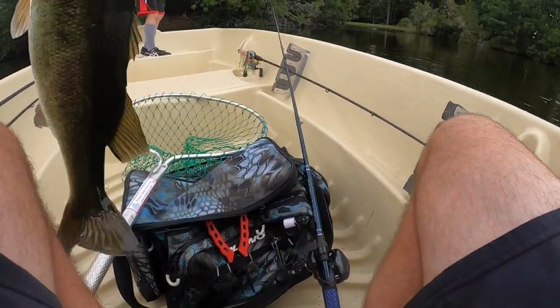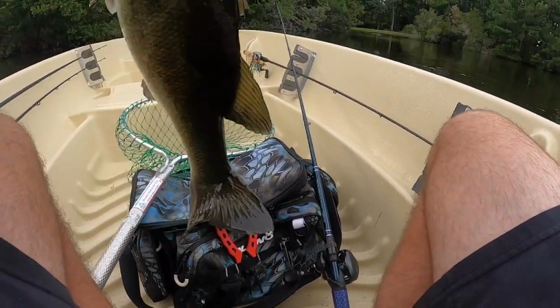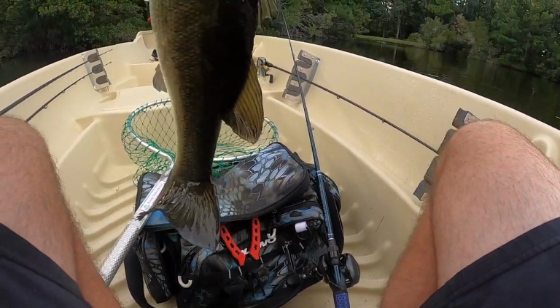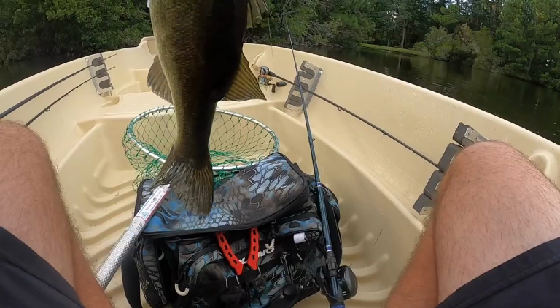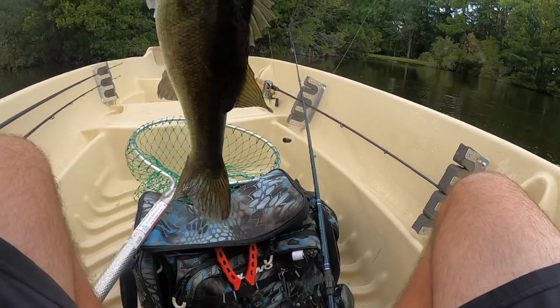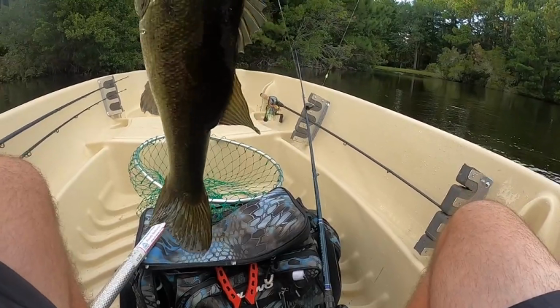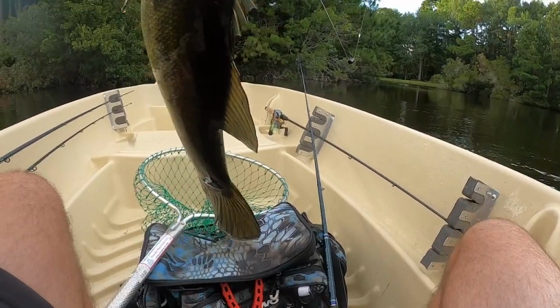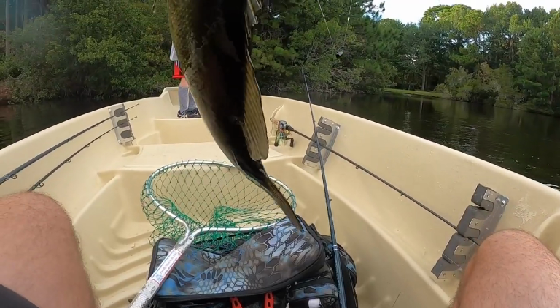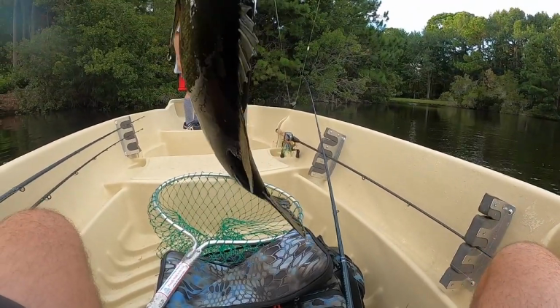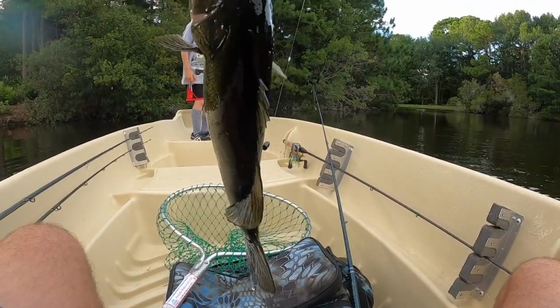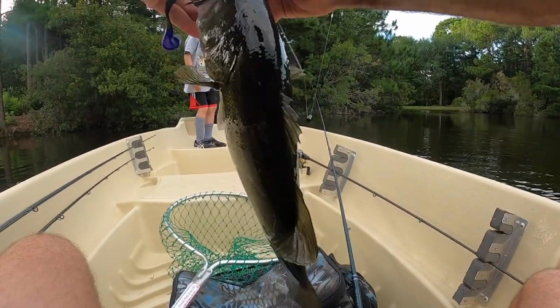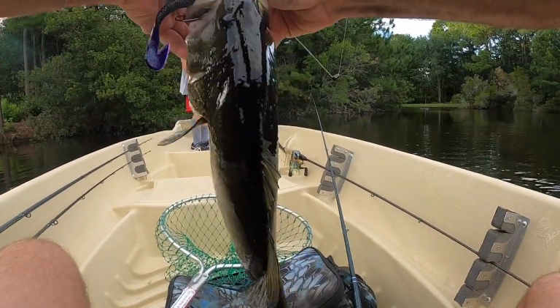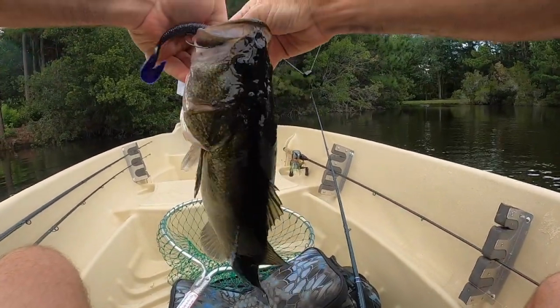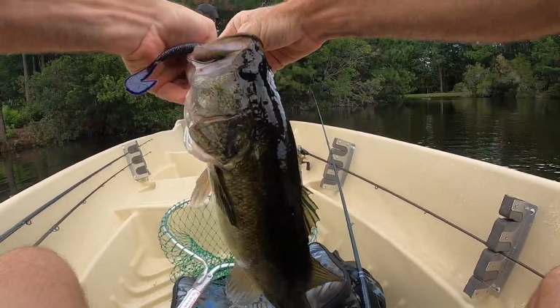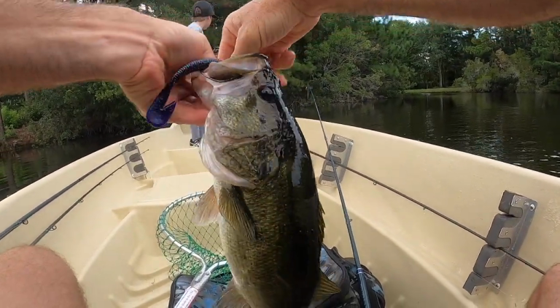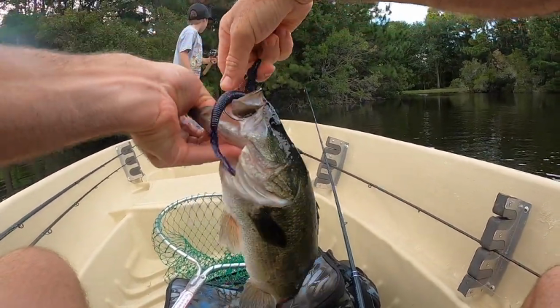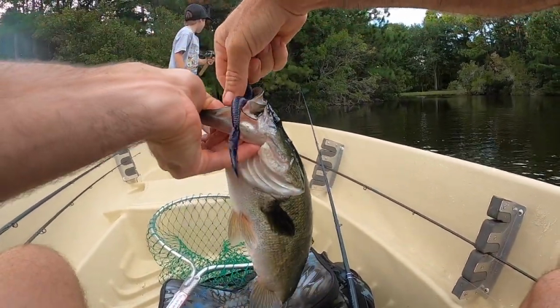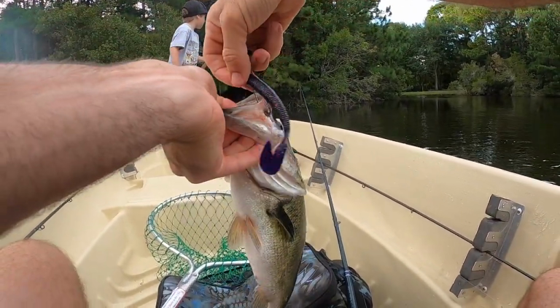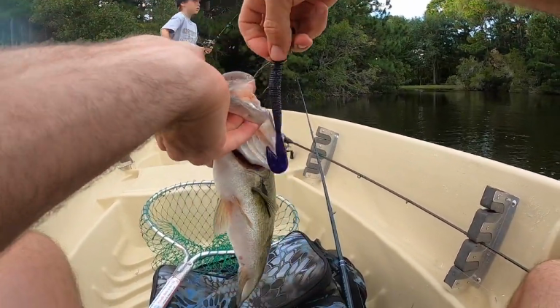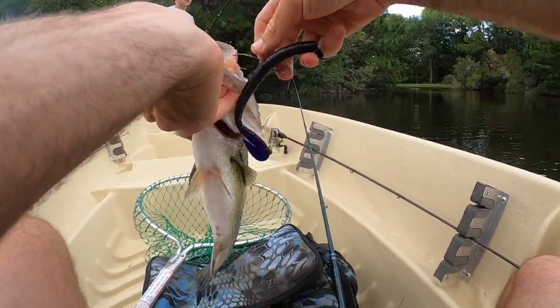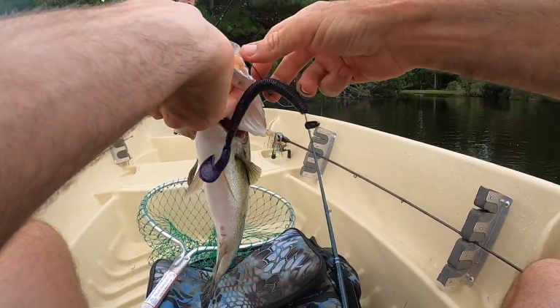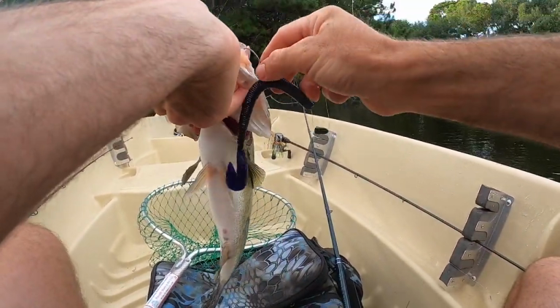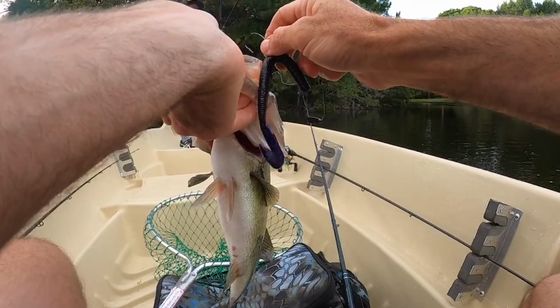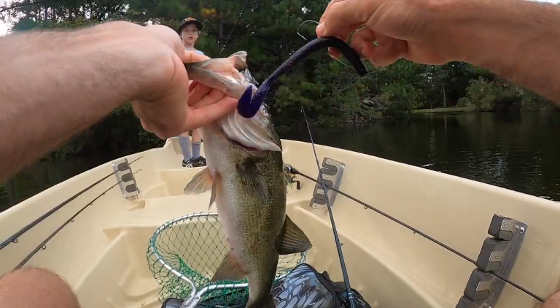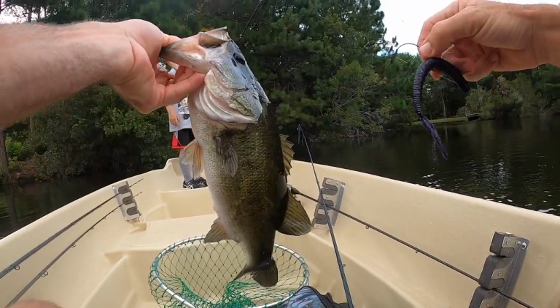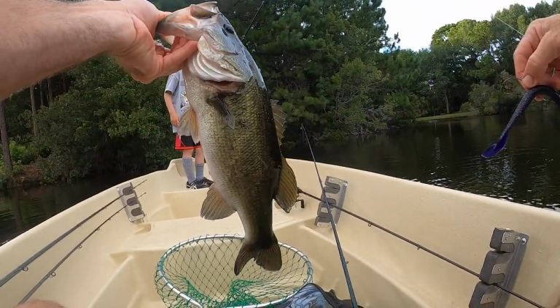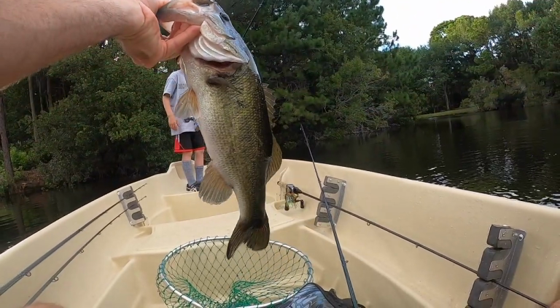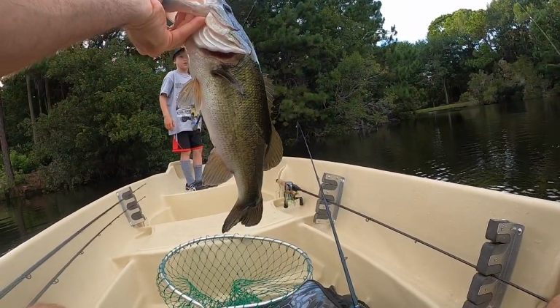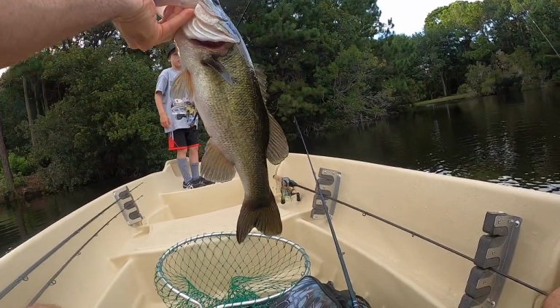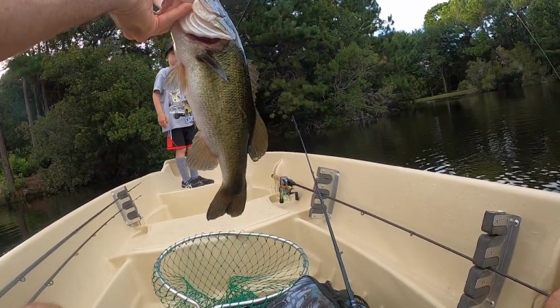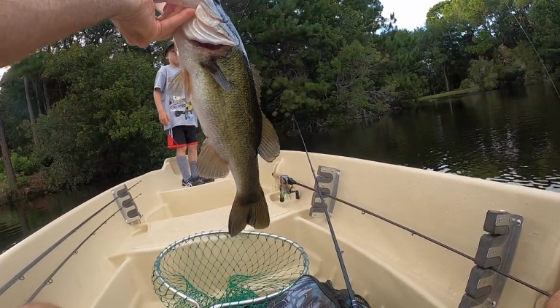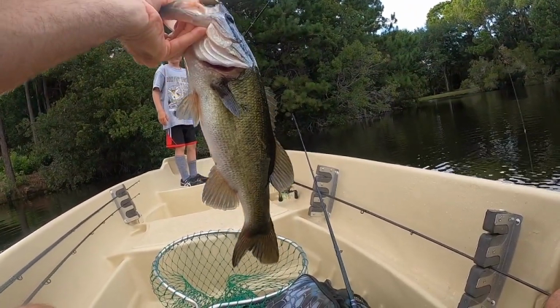Oh god, he tore my fingers up — this guy is so strong! That's a good one, two-pounder, son.